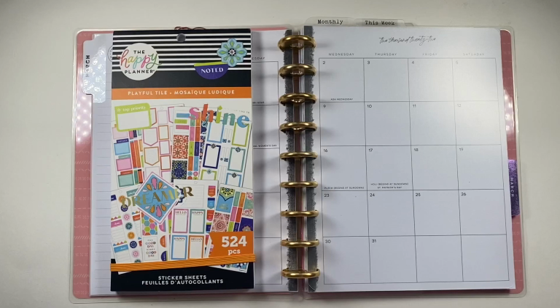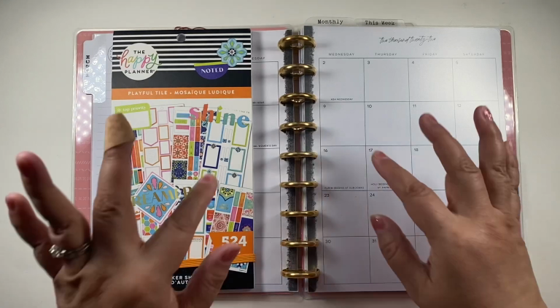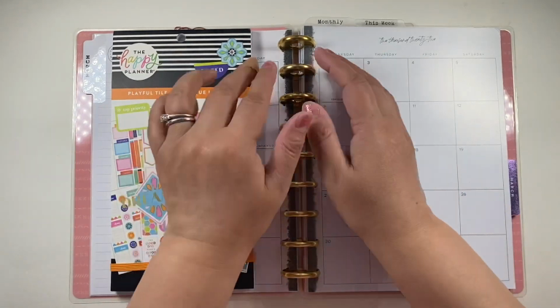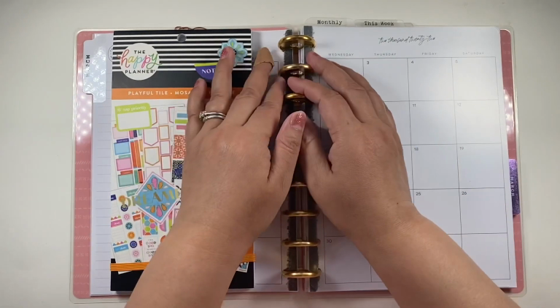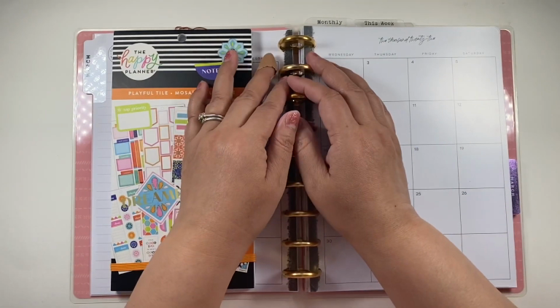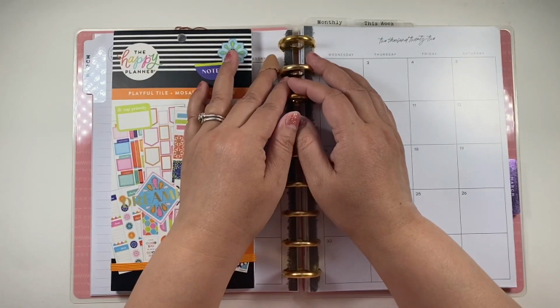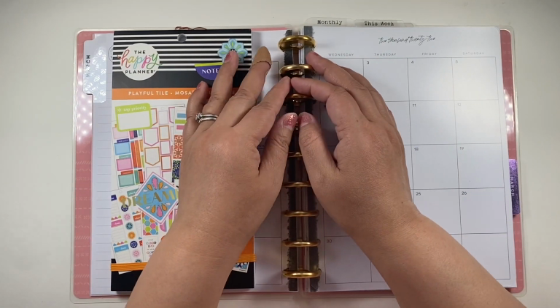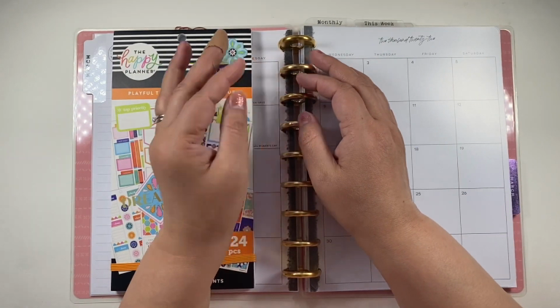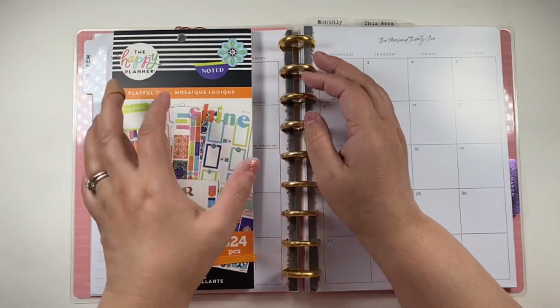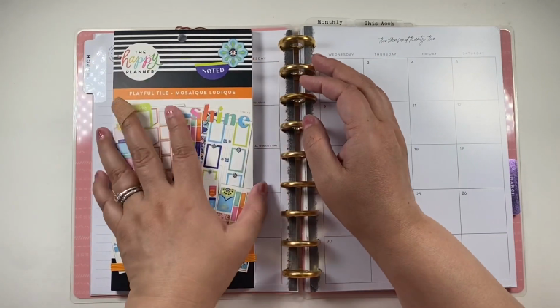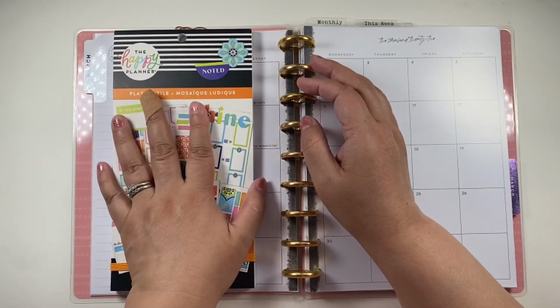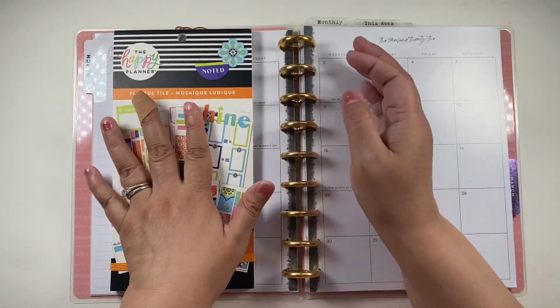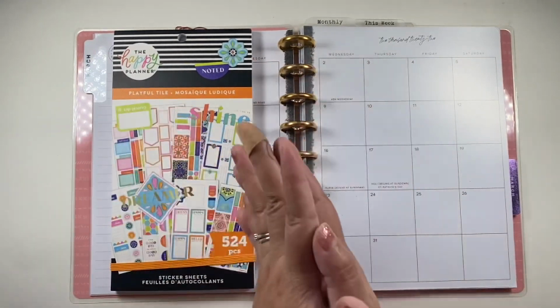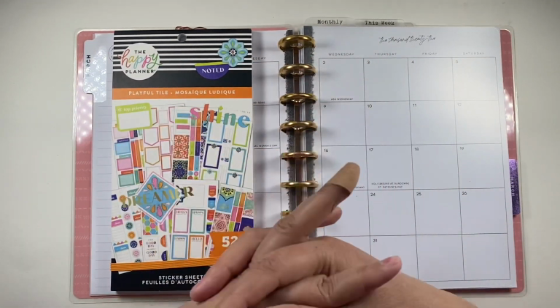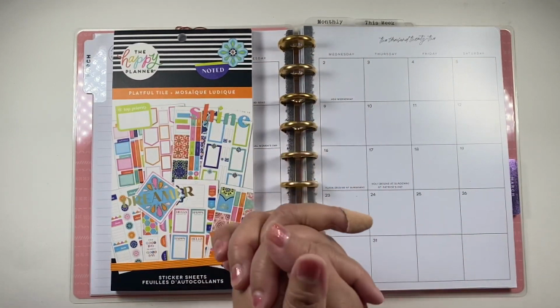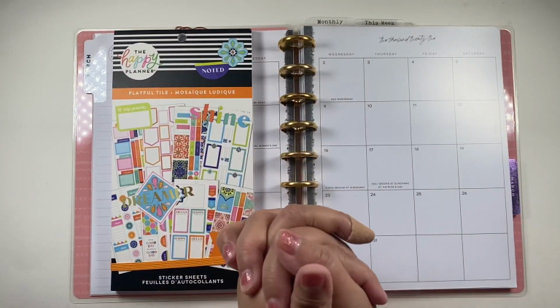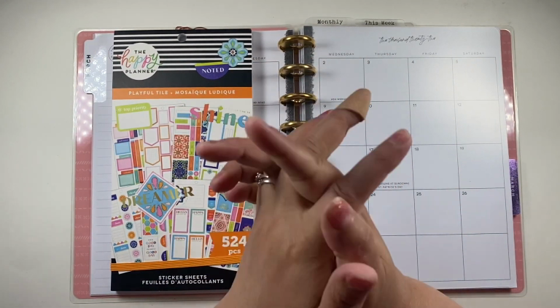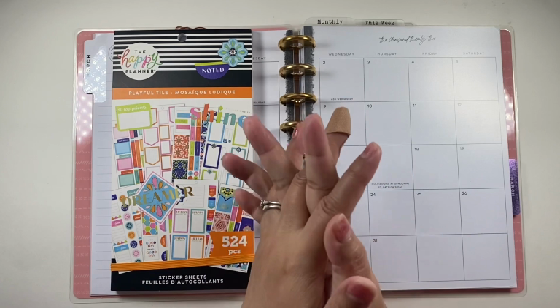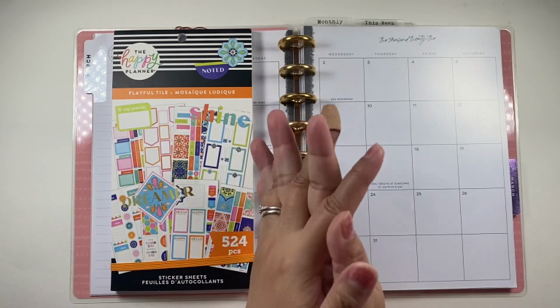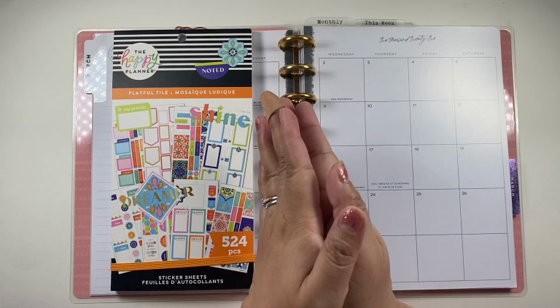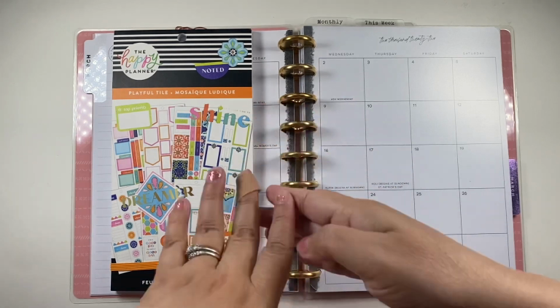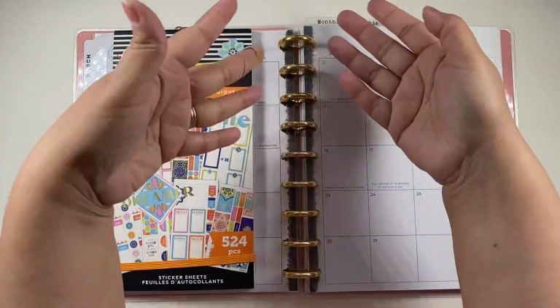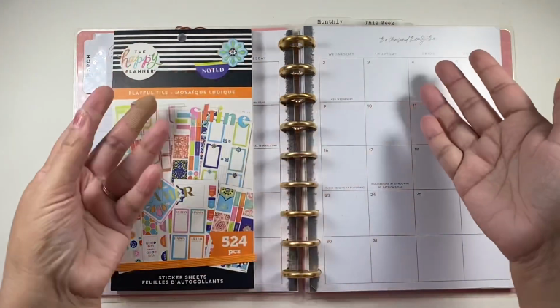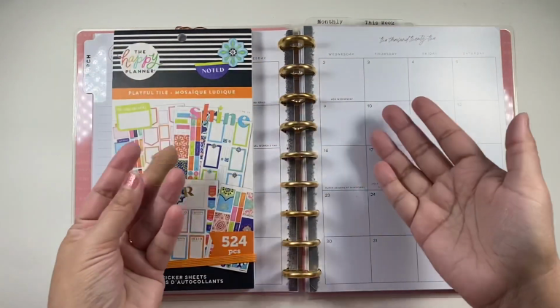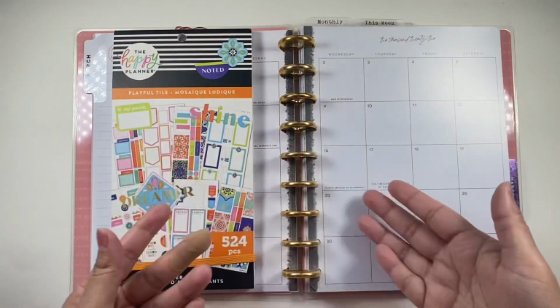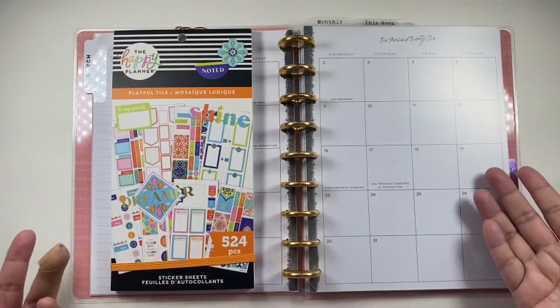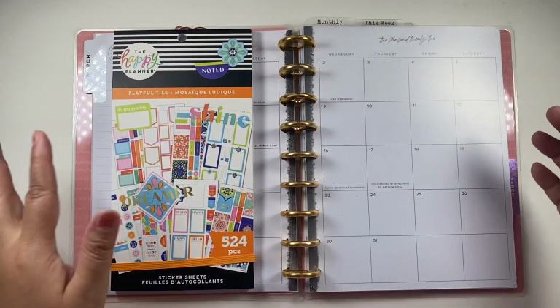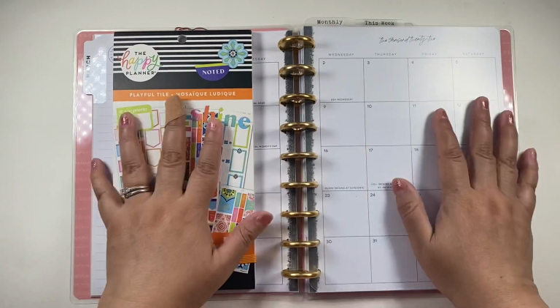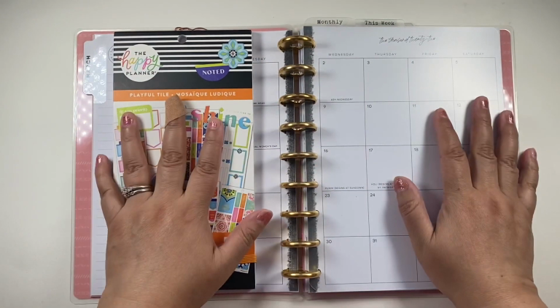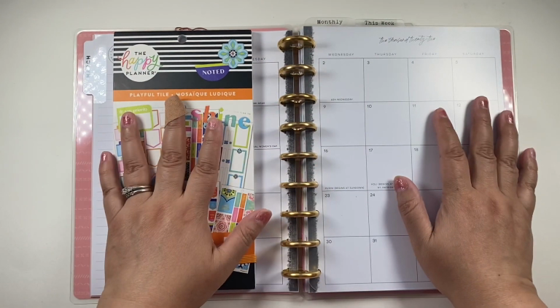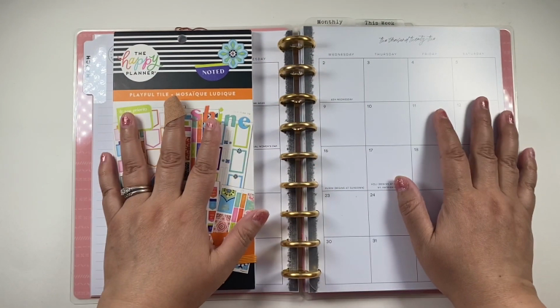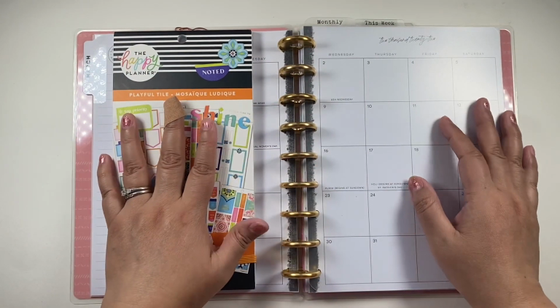Hey there planners, welcome back to my channel. My name is Mimi. Today I want to set up my monthly calendar for March.